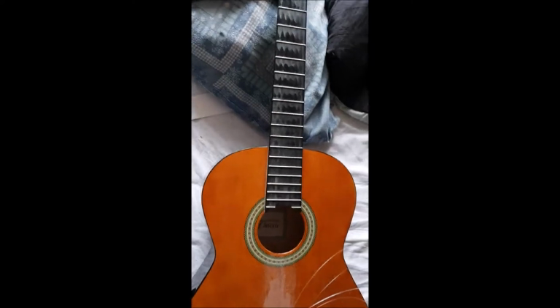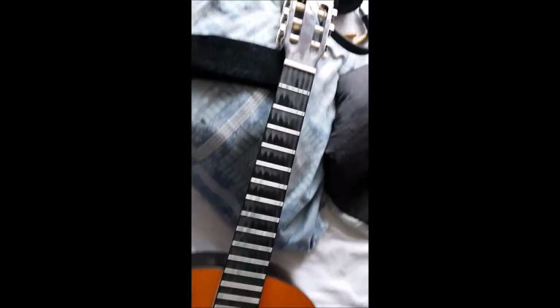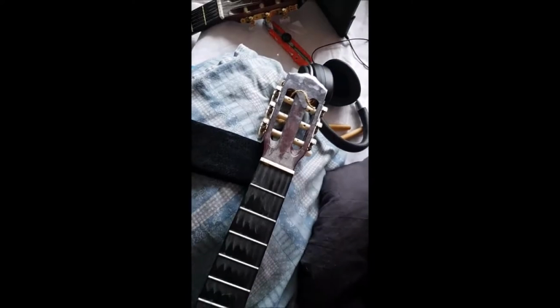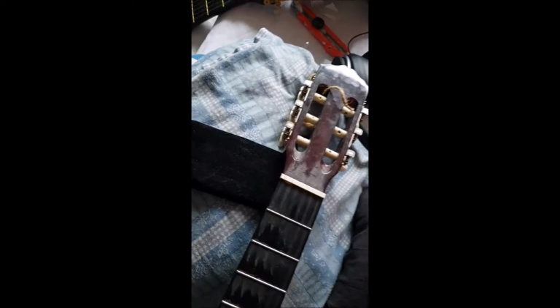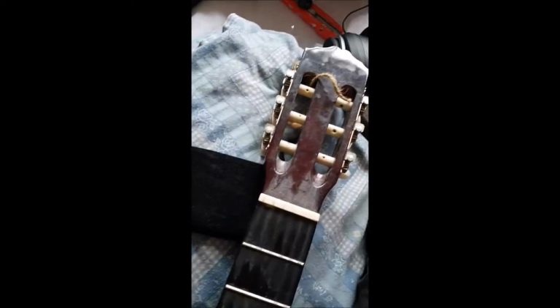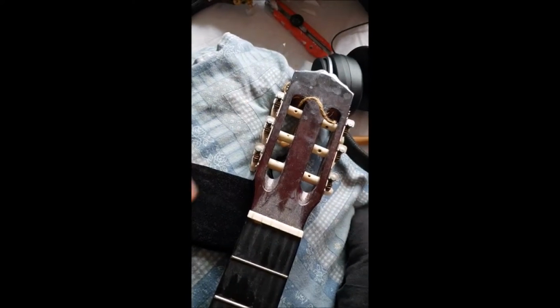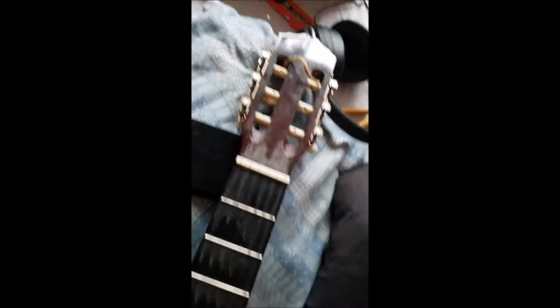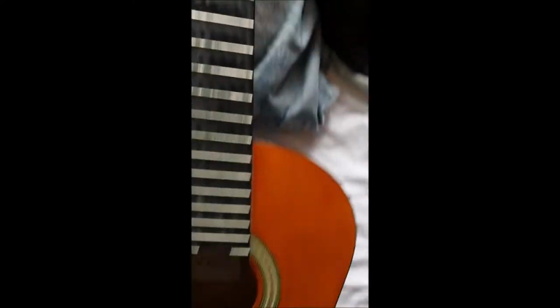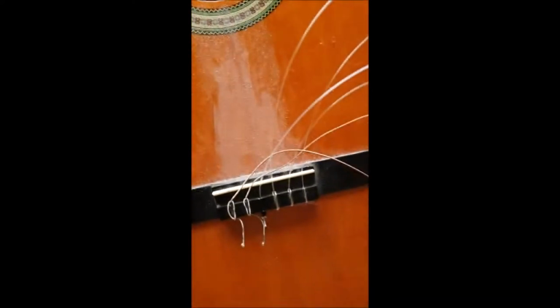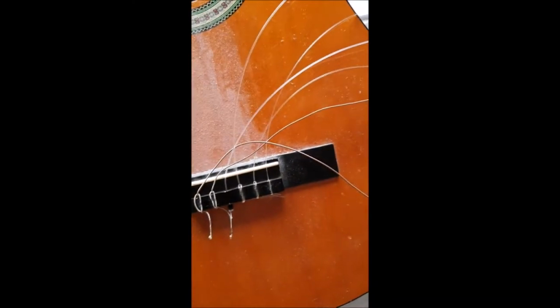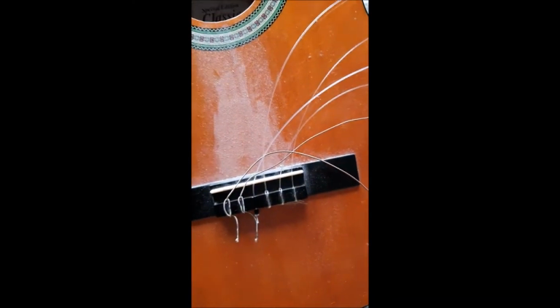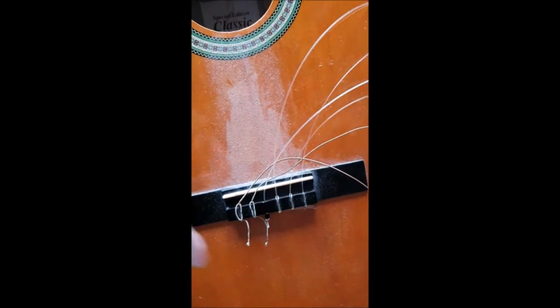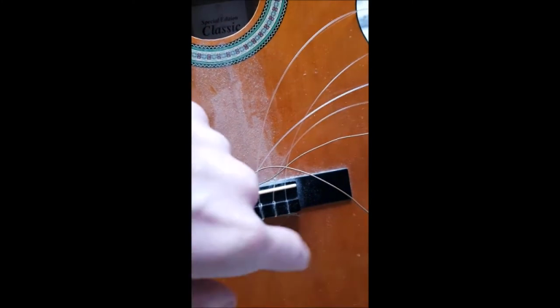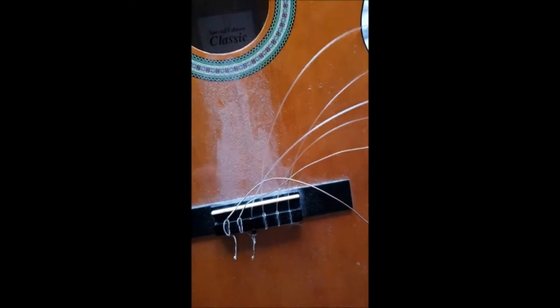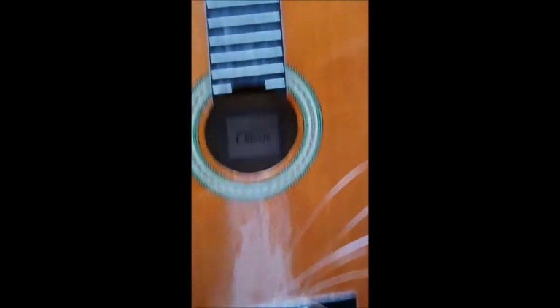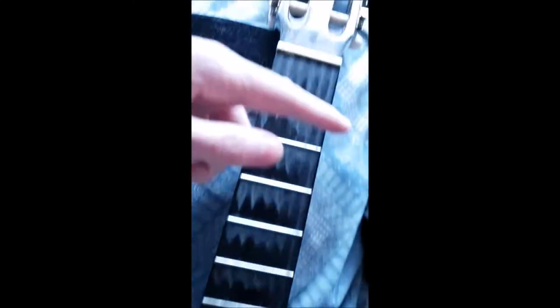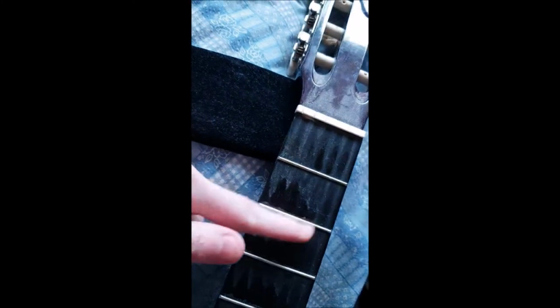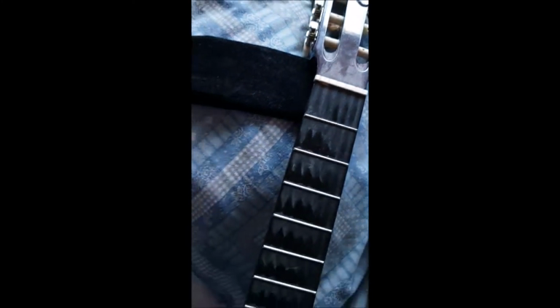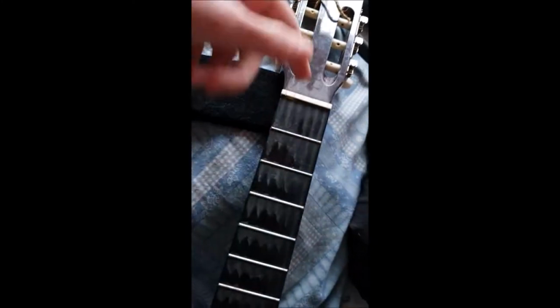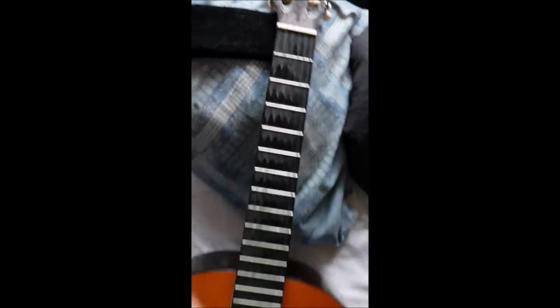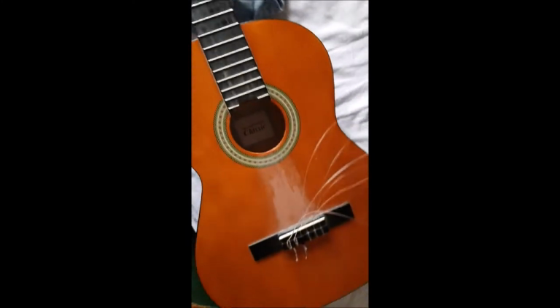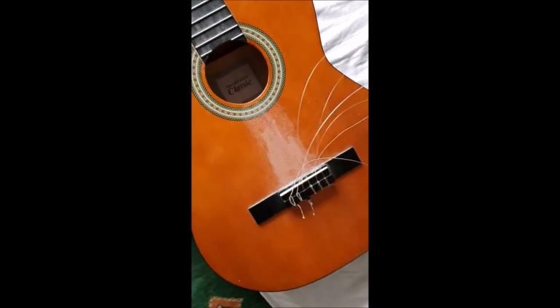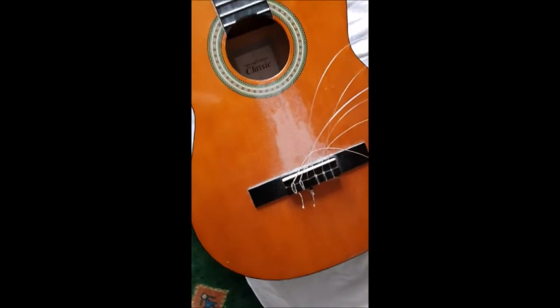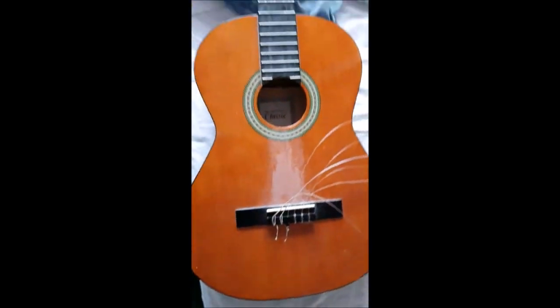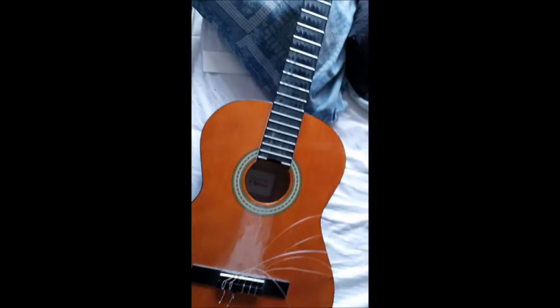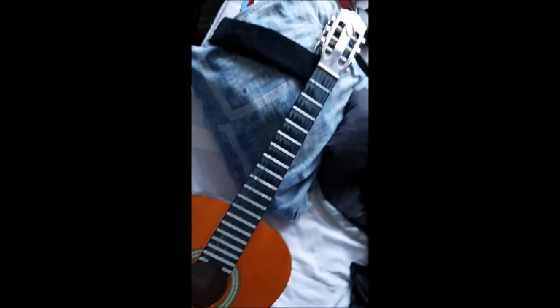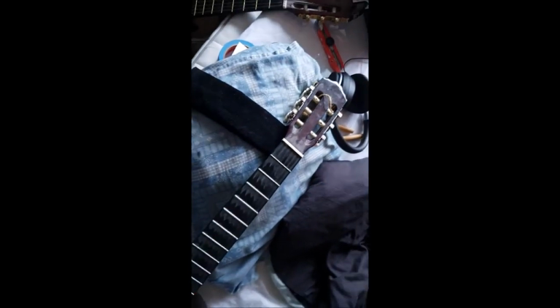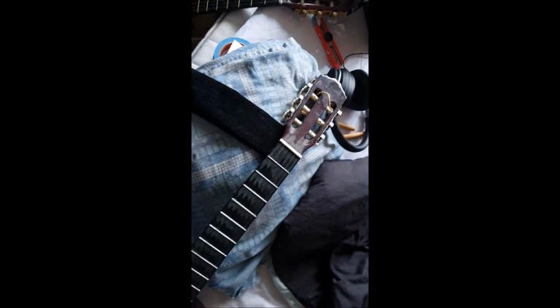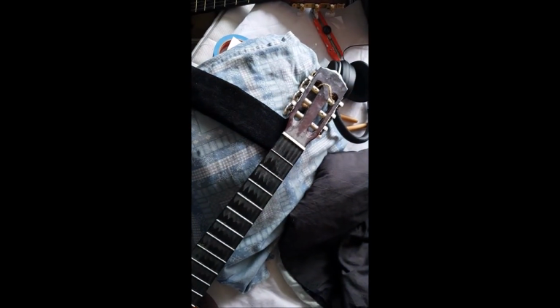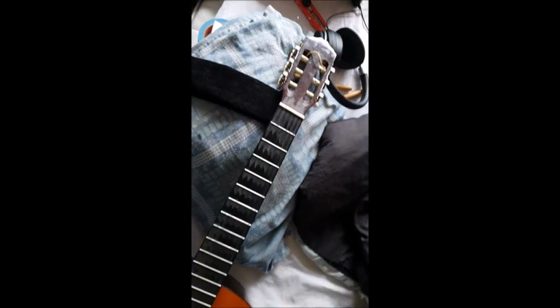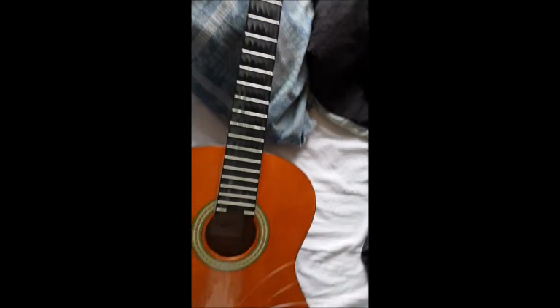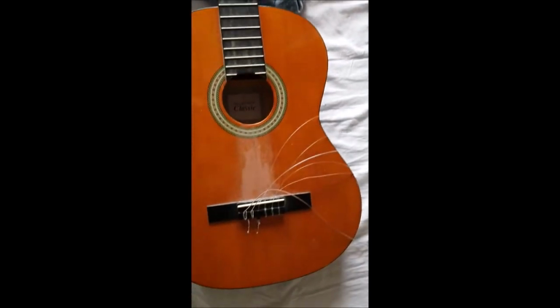So I took off the strings. I don't need to take them off completely because I'm just going to saw right here and then I can put them on again probably. I have now taken off the stuff.